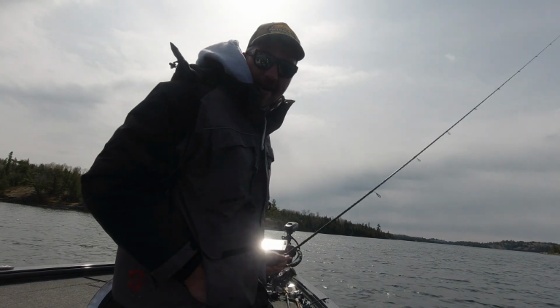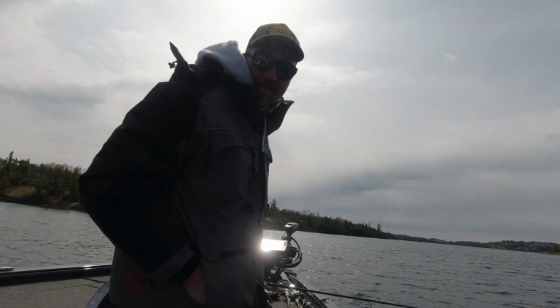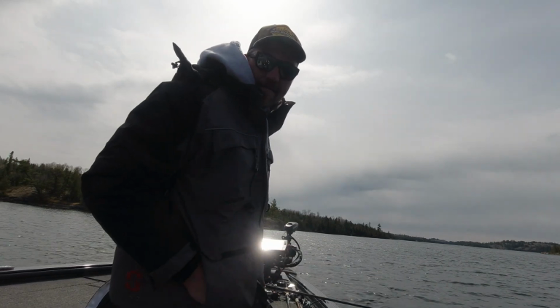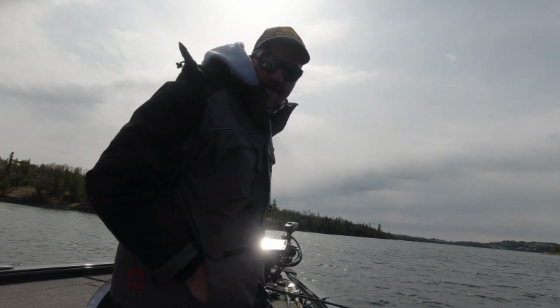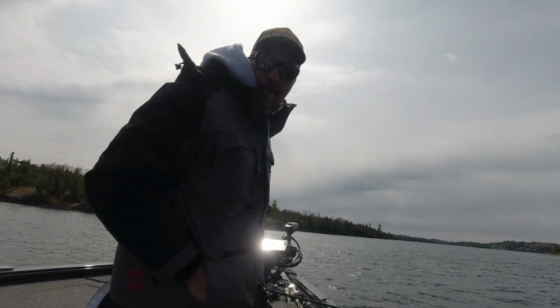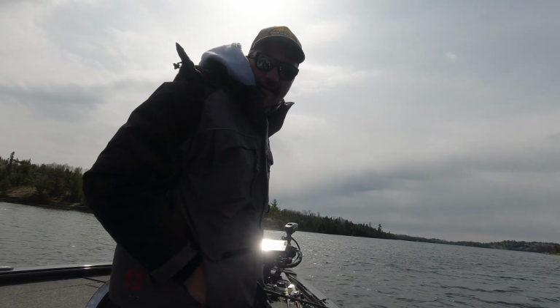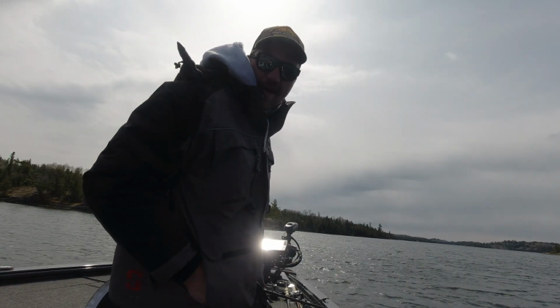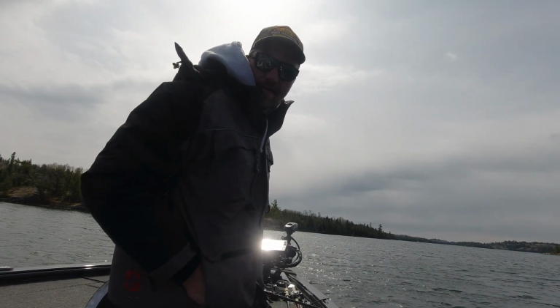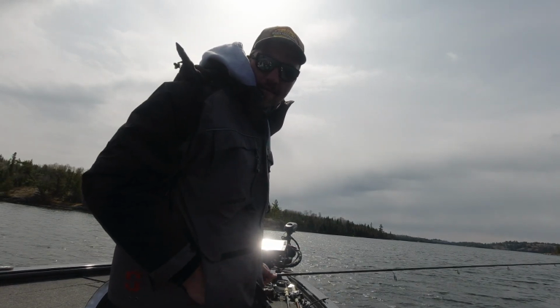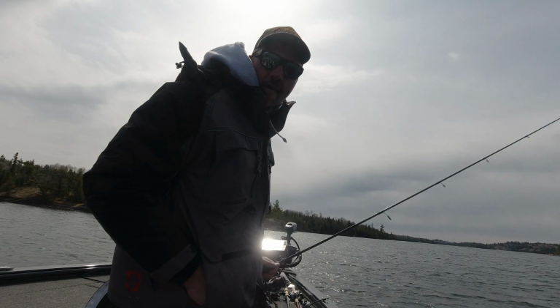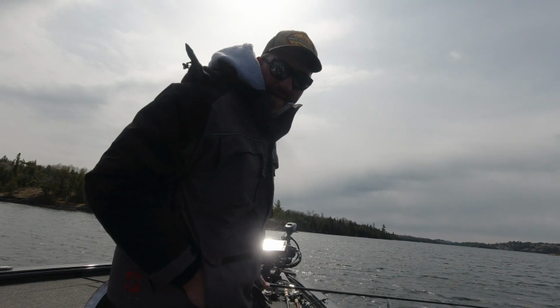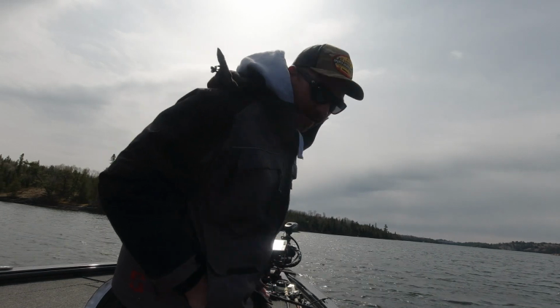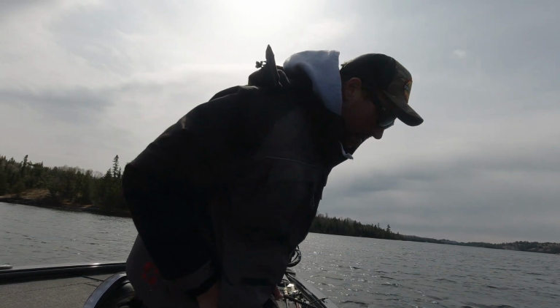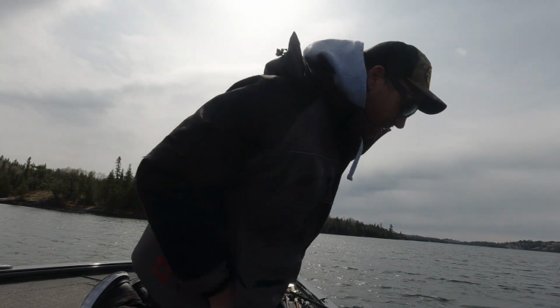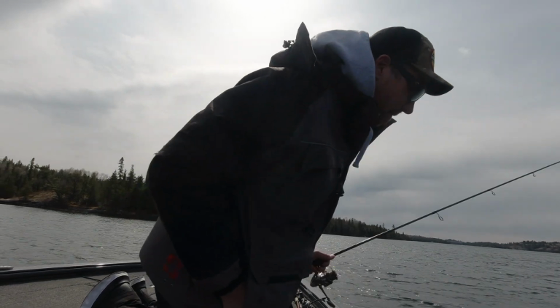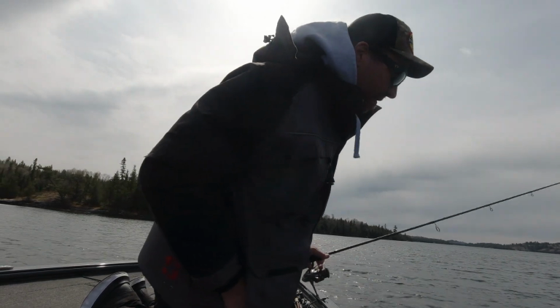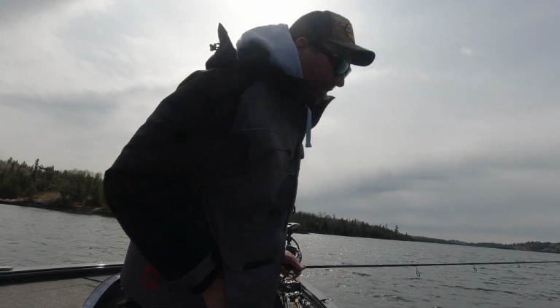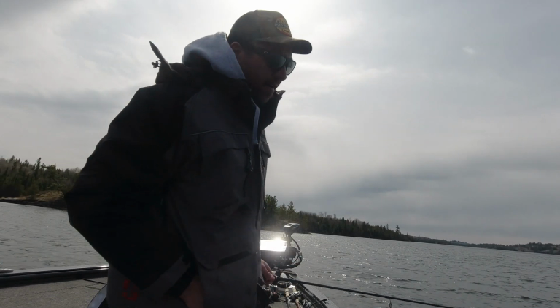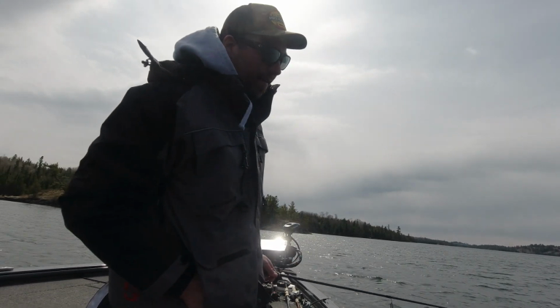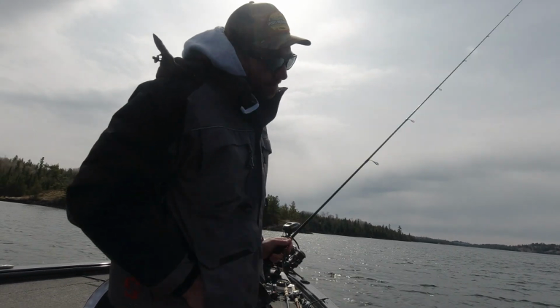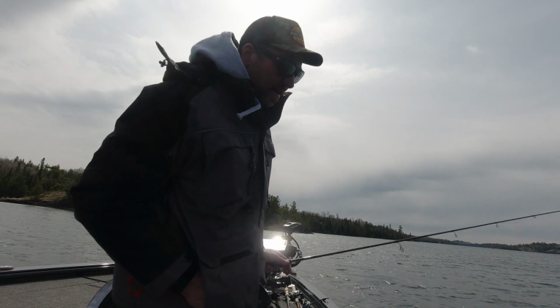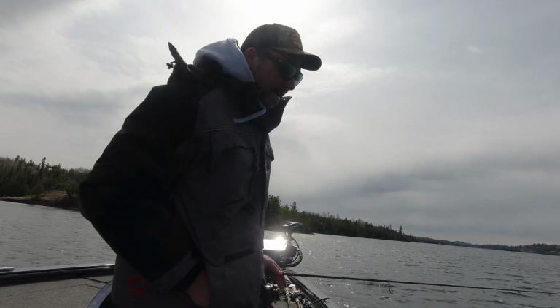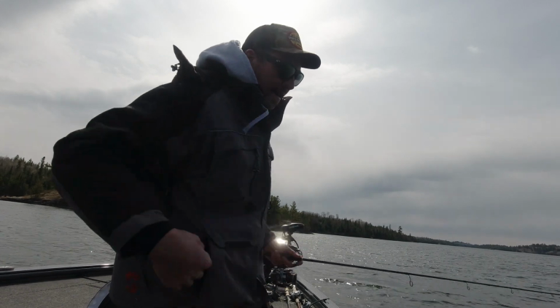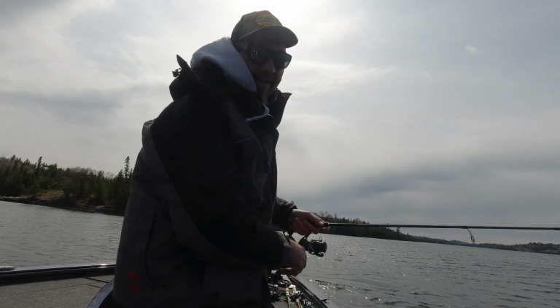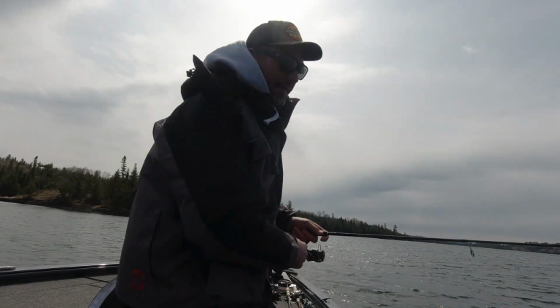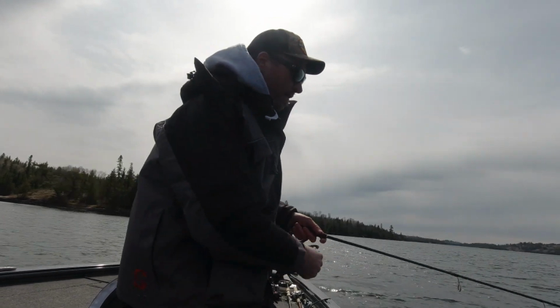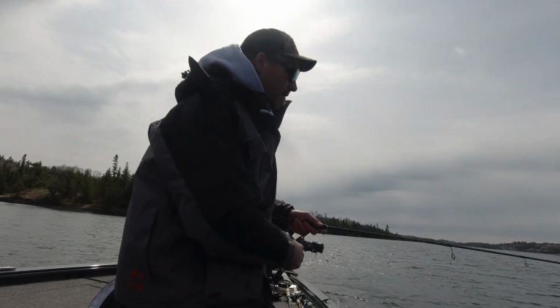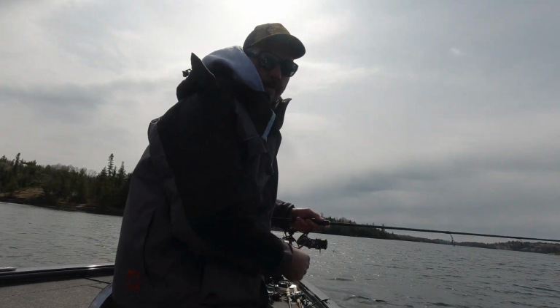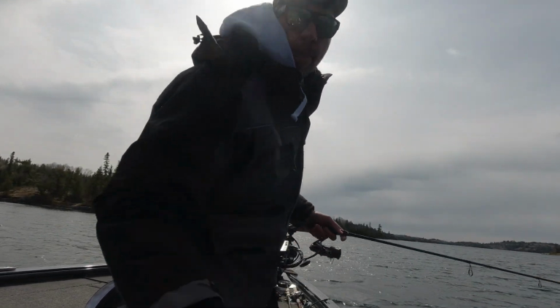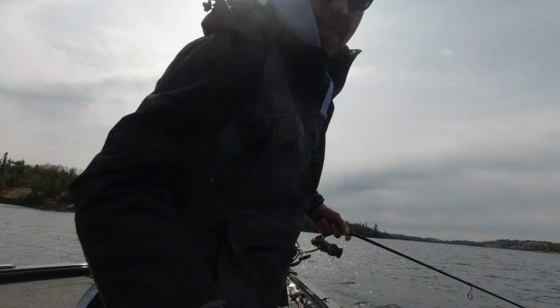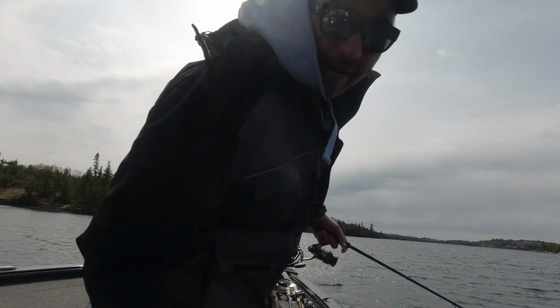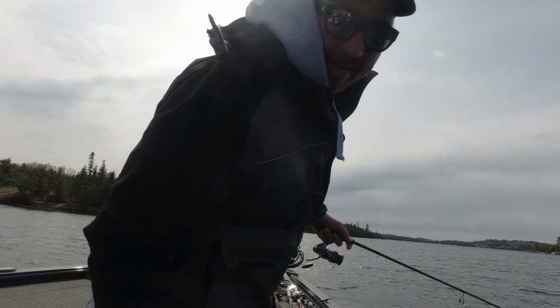Like, subscribe, comment. Sorry about the wind noise — it's a hurricane out here. And let's see your five. No air rigs either.